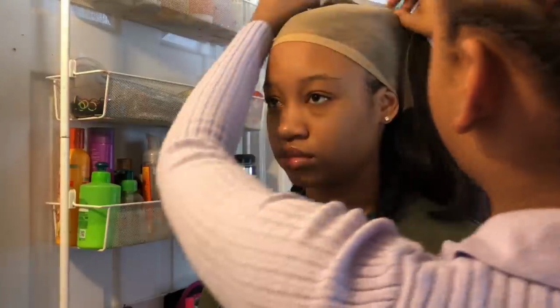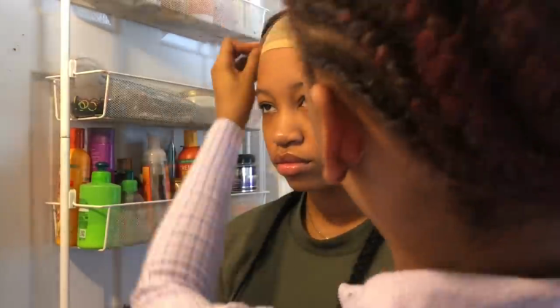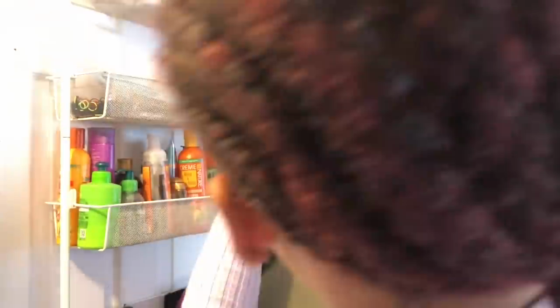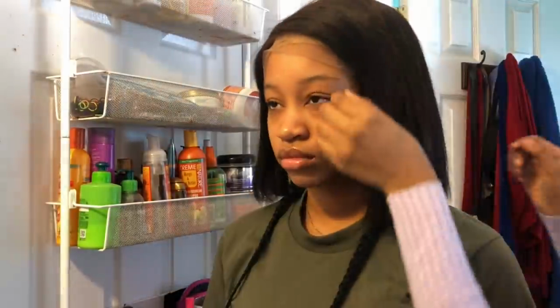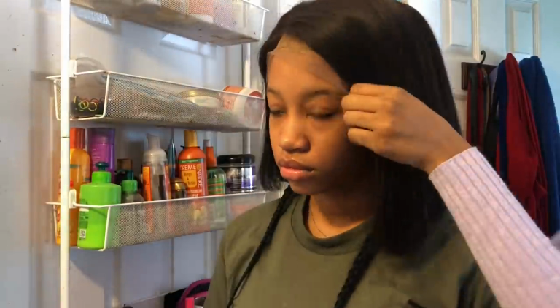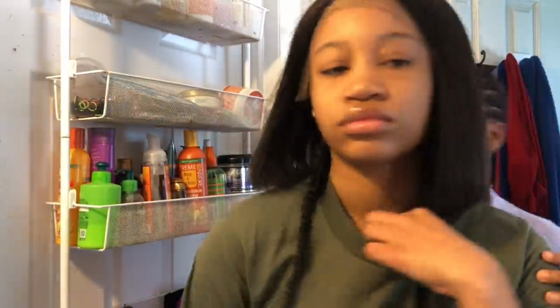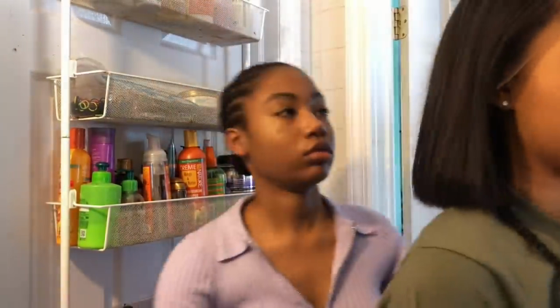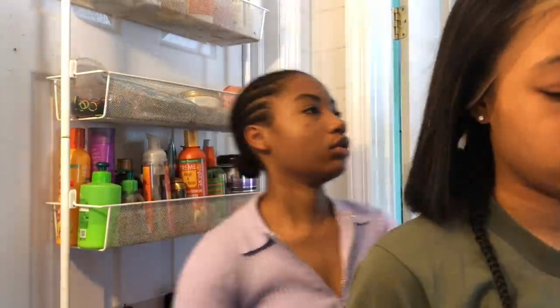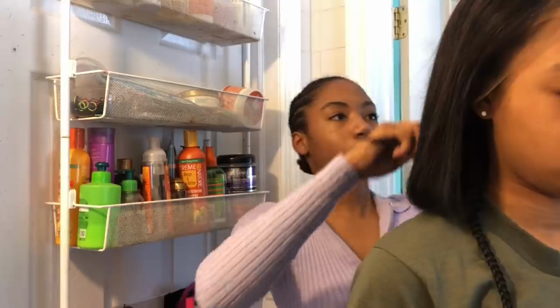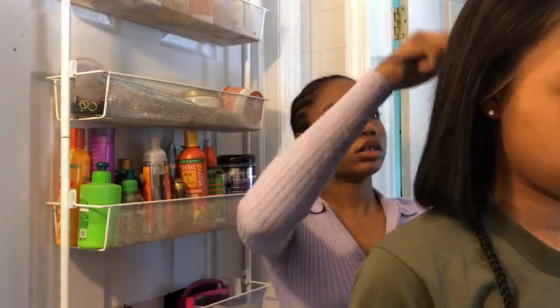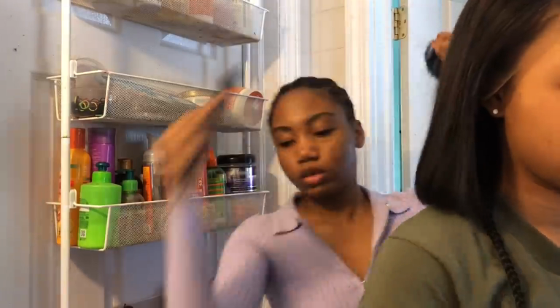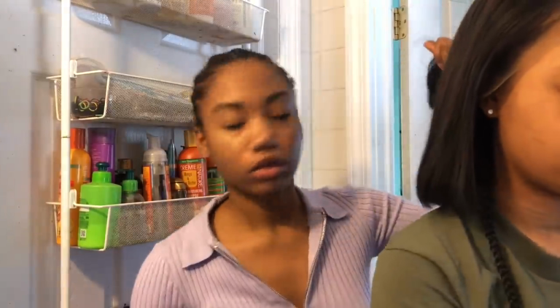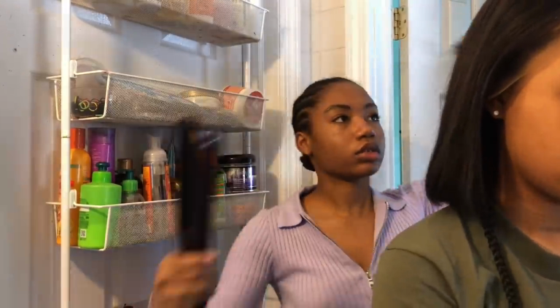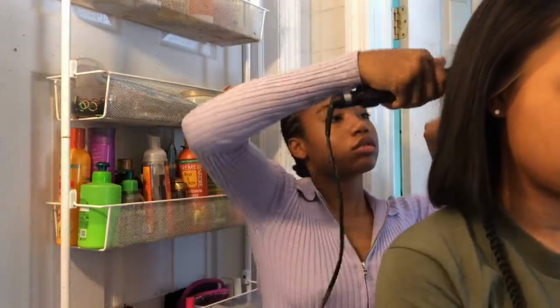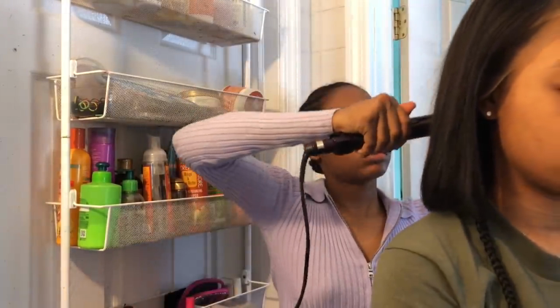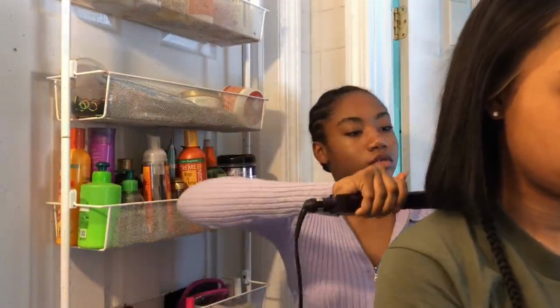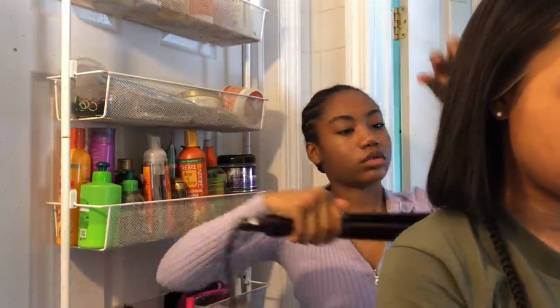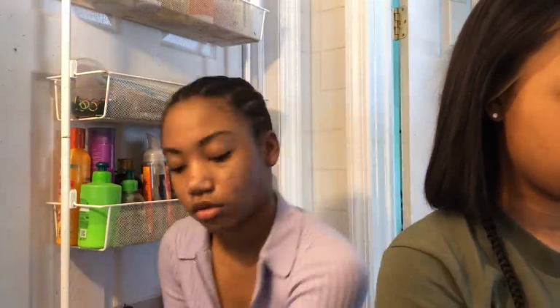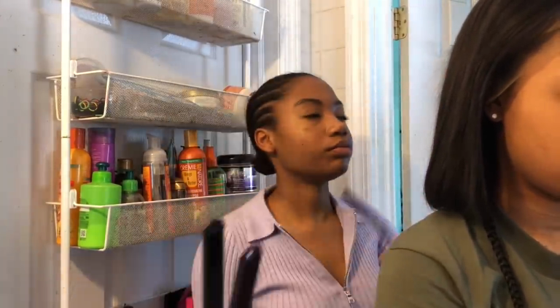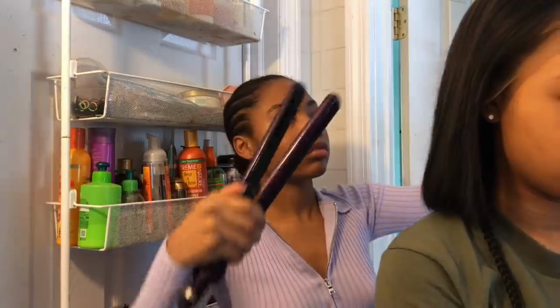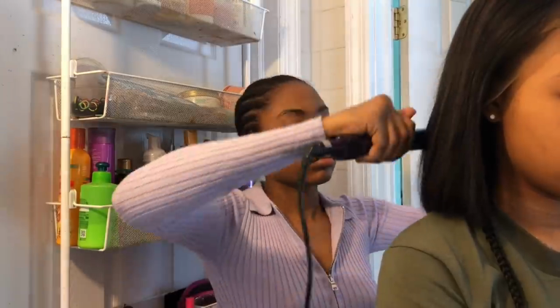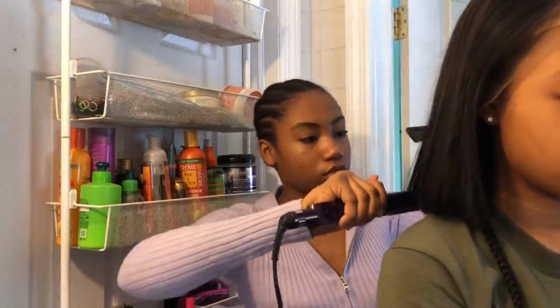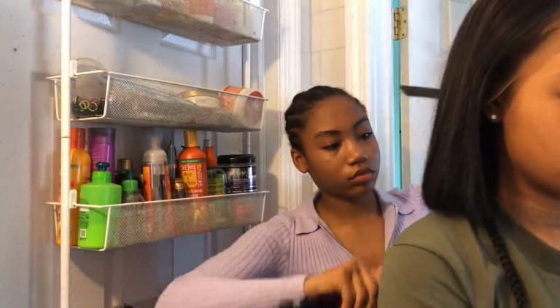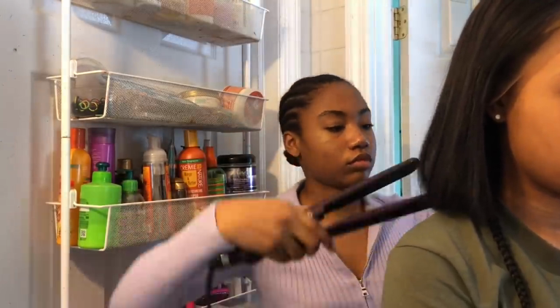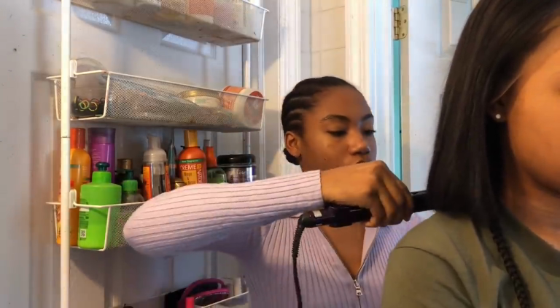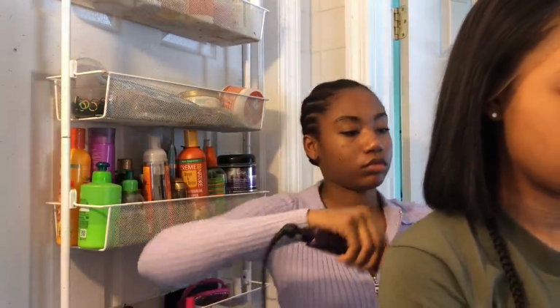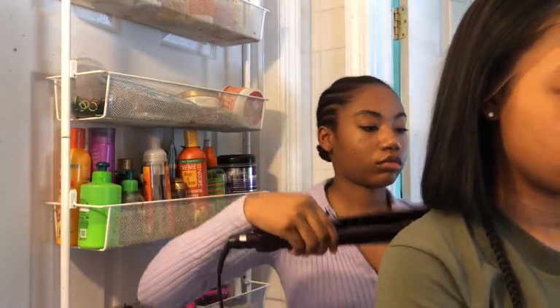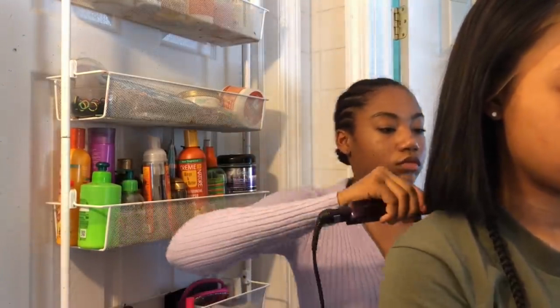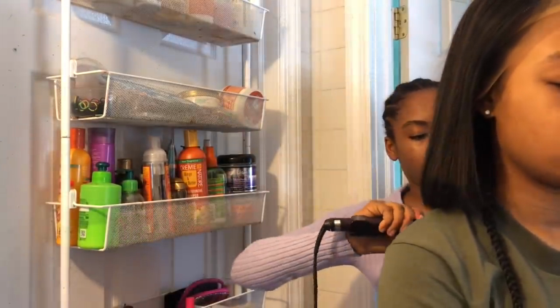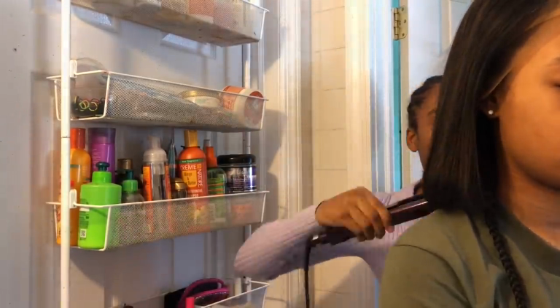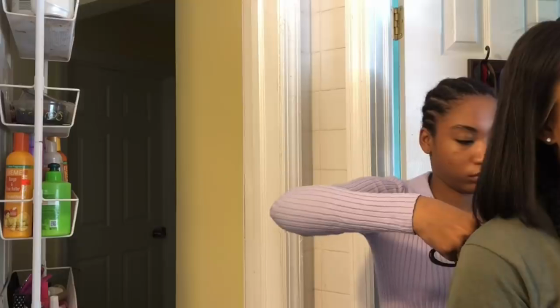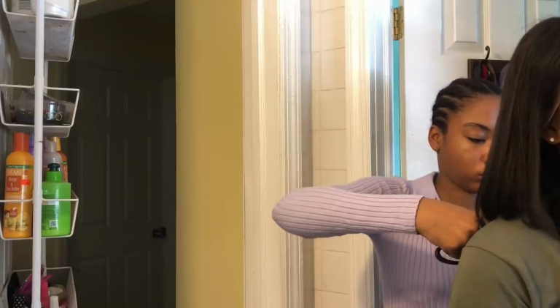You guys can use the code 'Davani' to get $25 off — it's pretty great. The link will be in the description box. Also follow Wig Encounters on social media — they're on Facebook, they're on Instagram, they're on all of that. Follow me too!